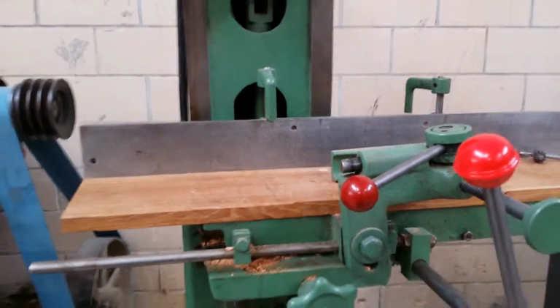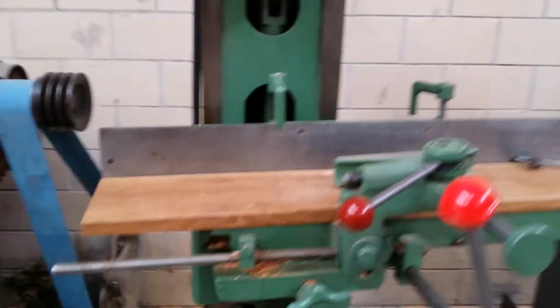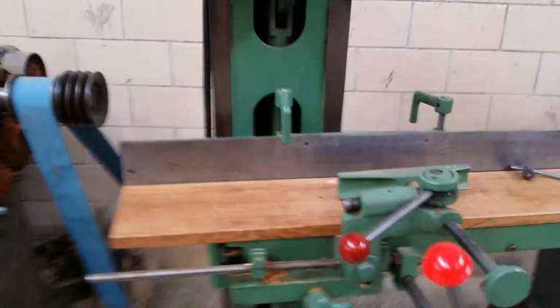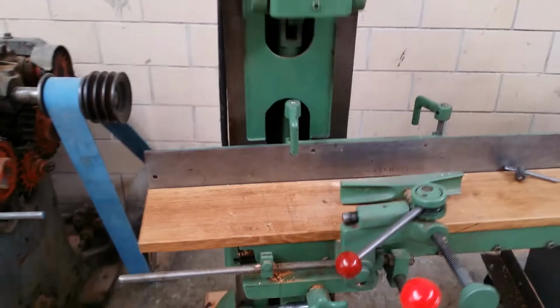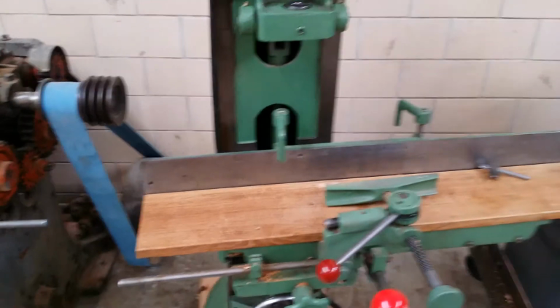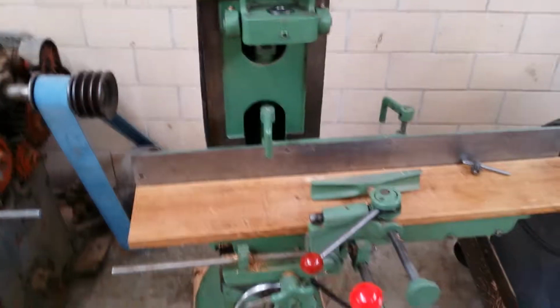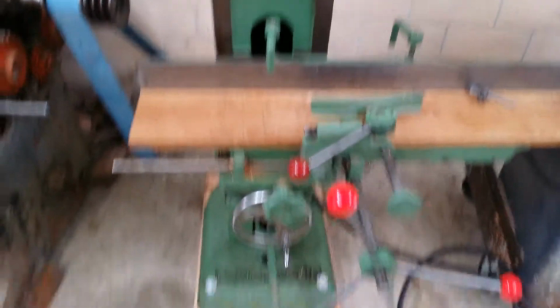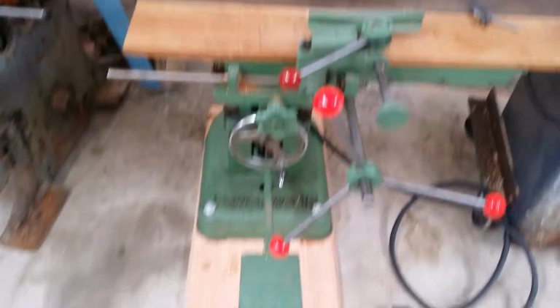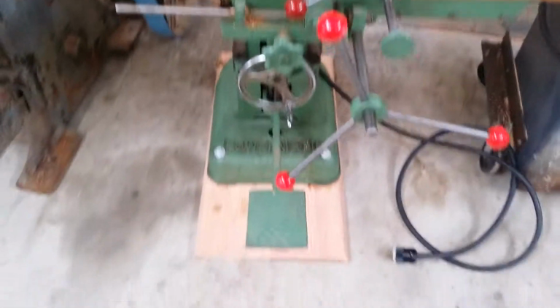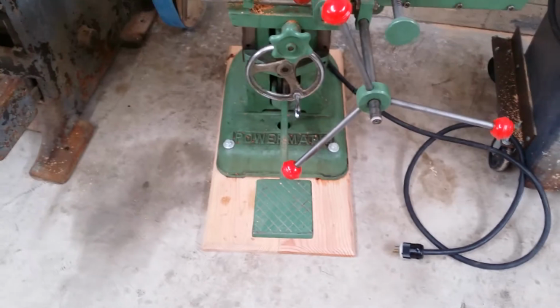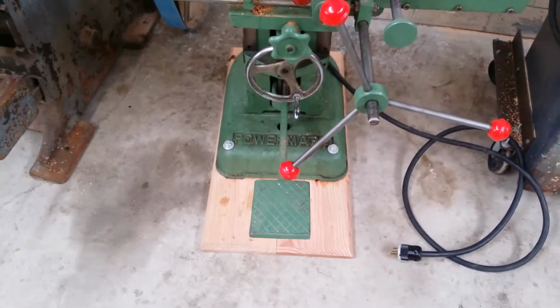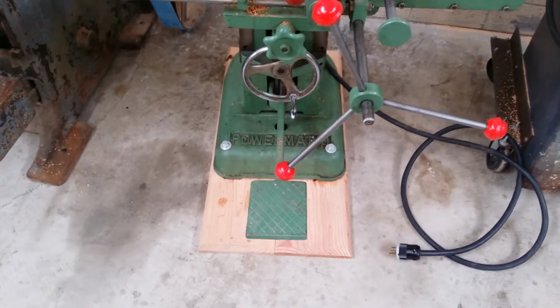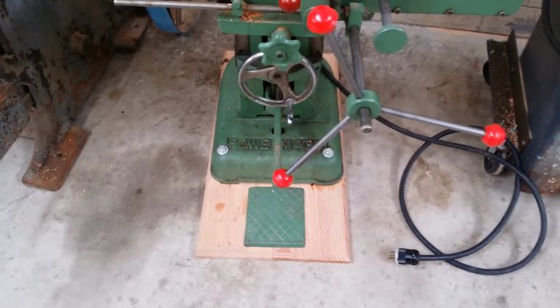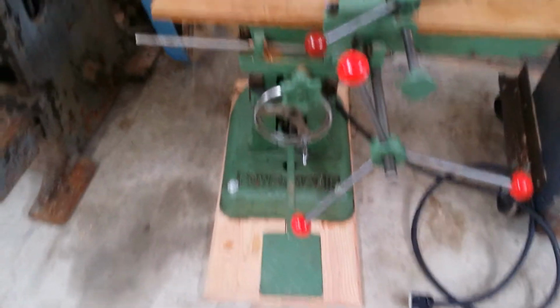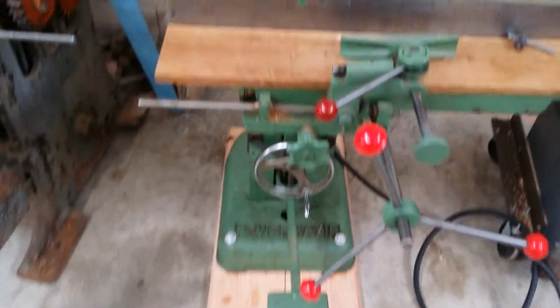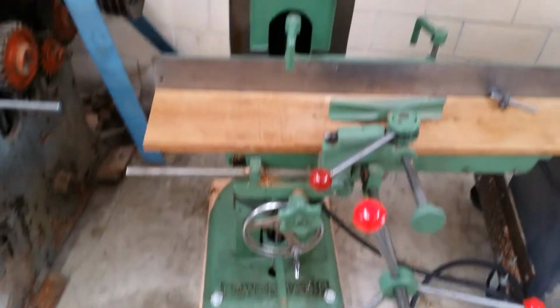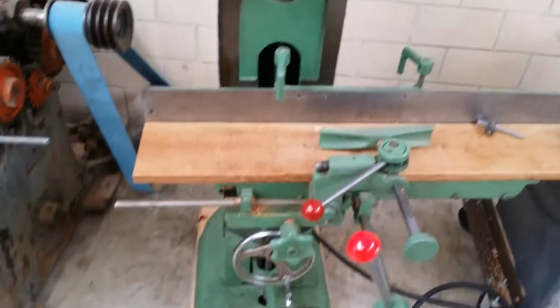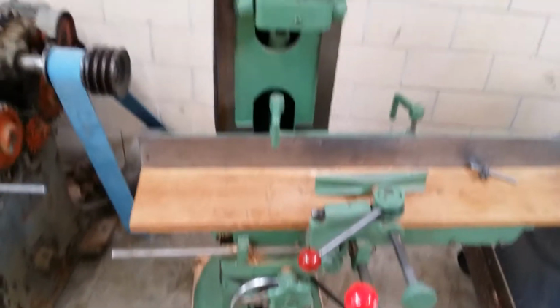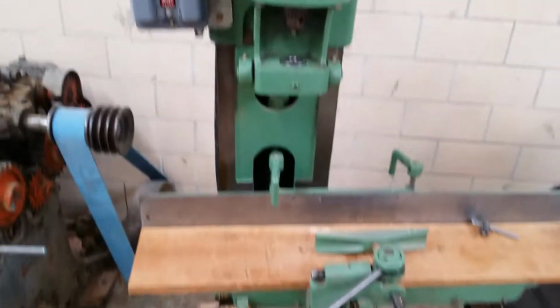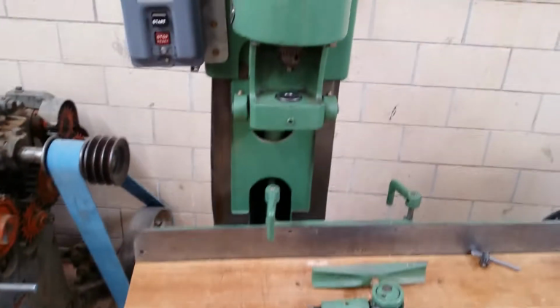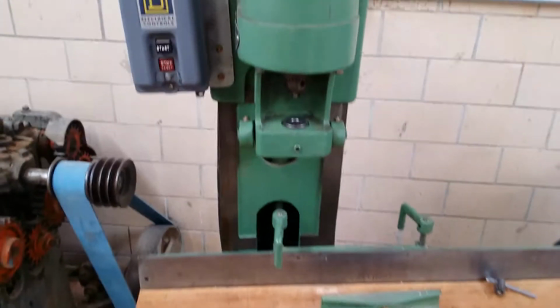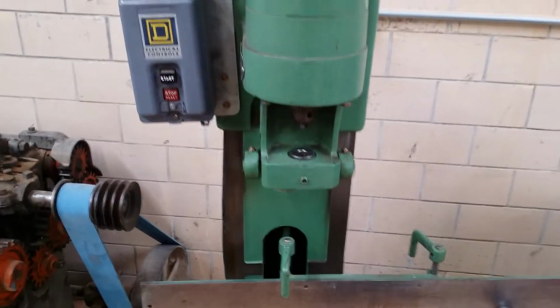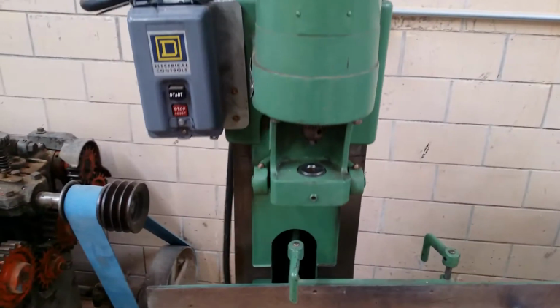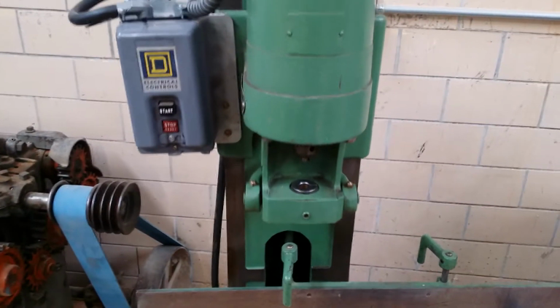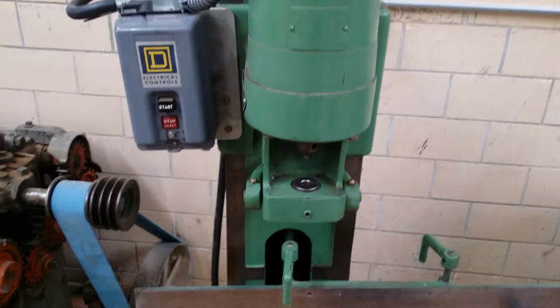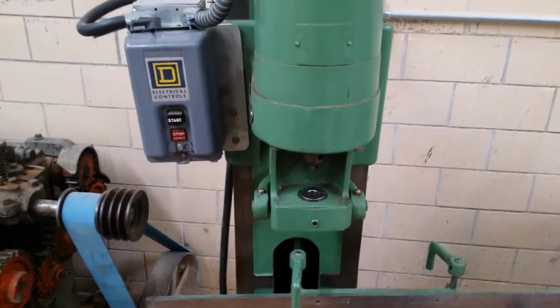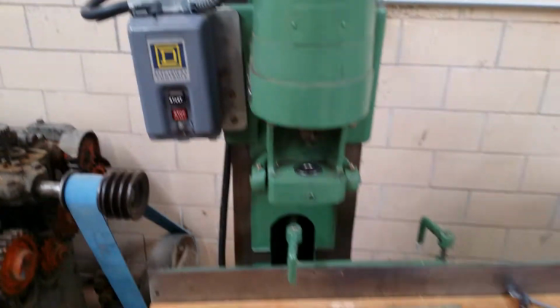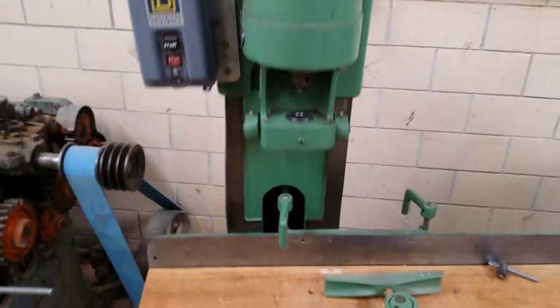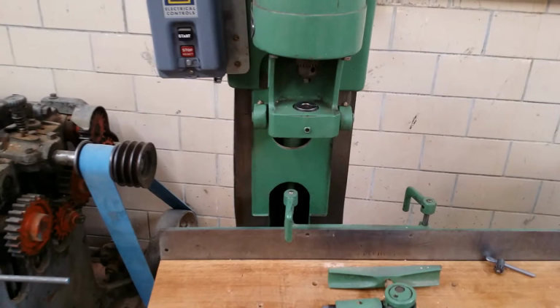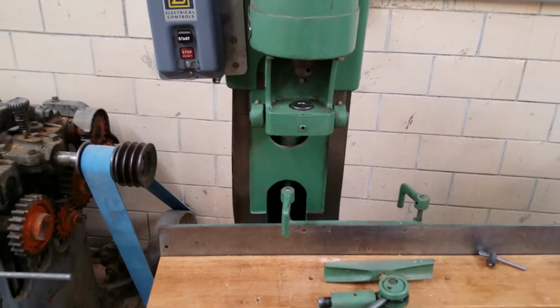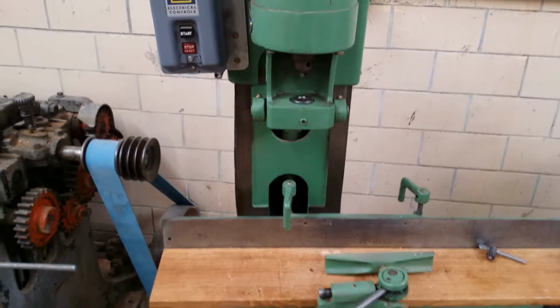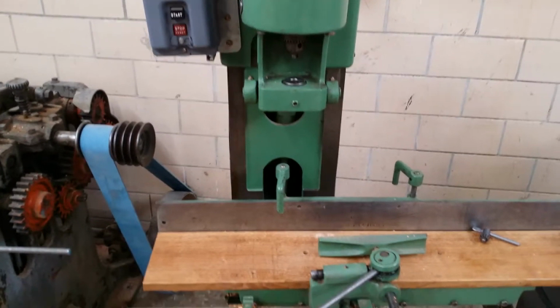It's a wonderful machine. Foot-powered, quiet operation, I look forward to making many mortises.